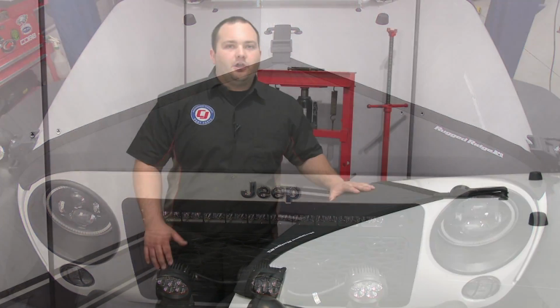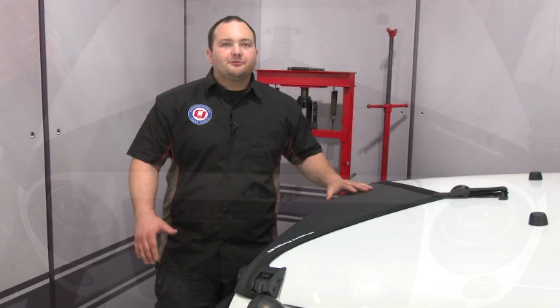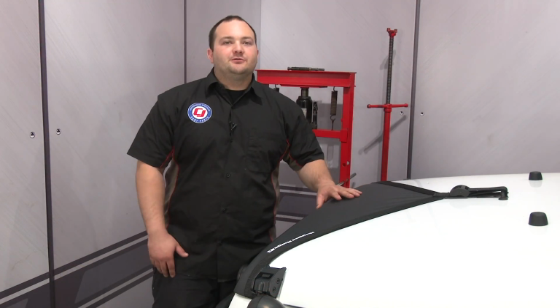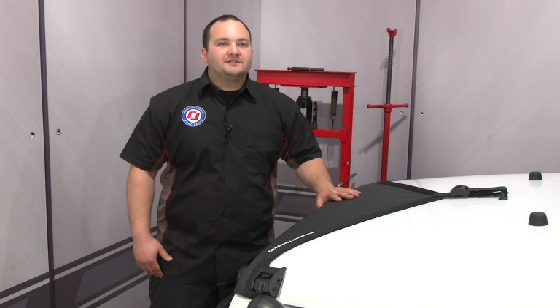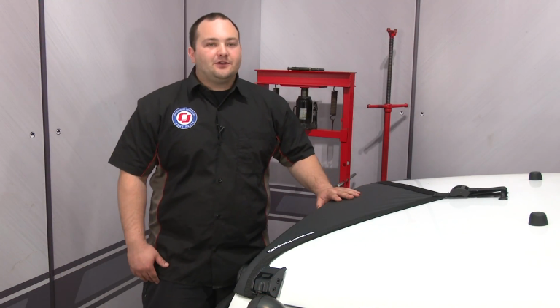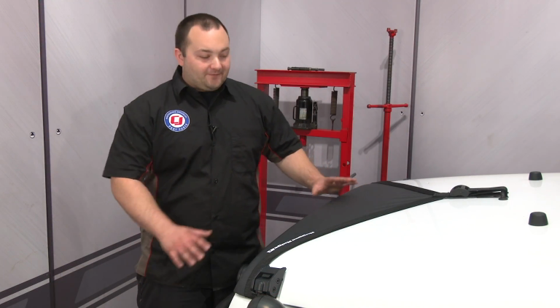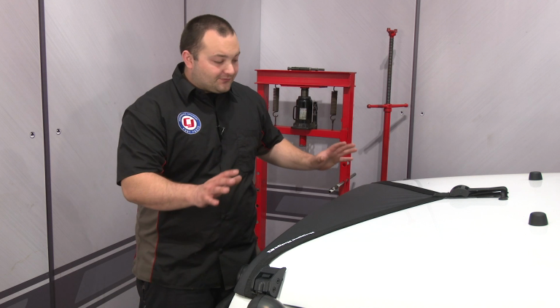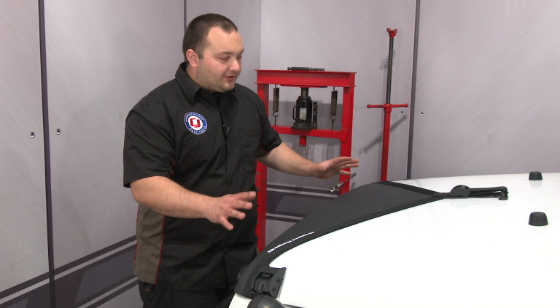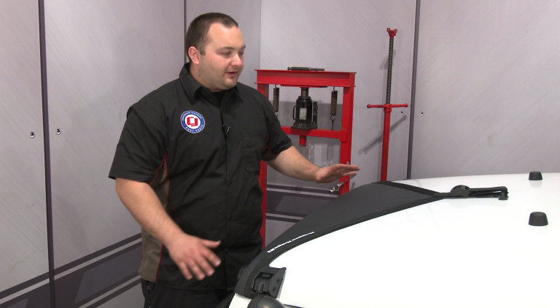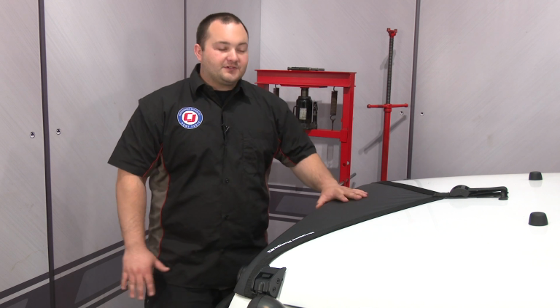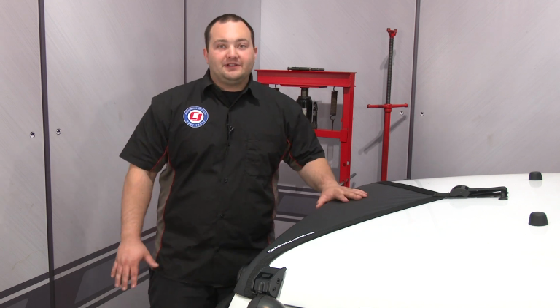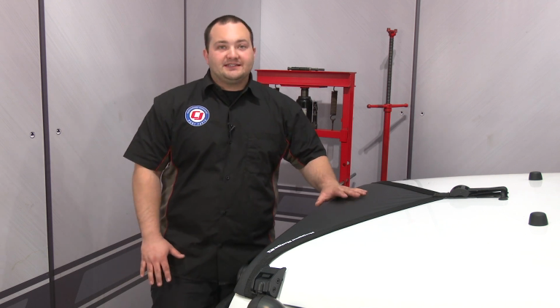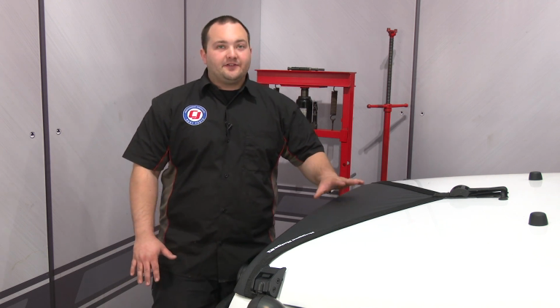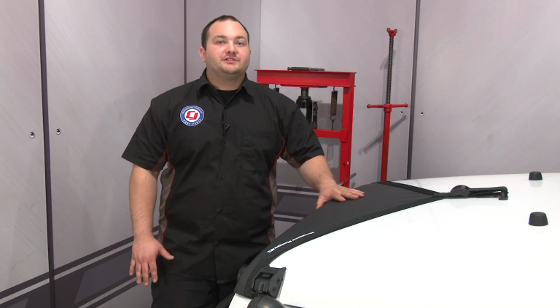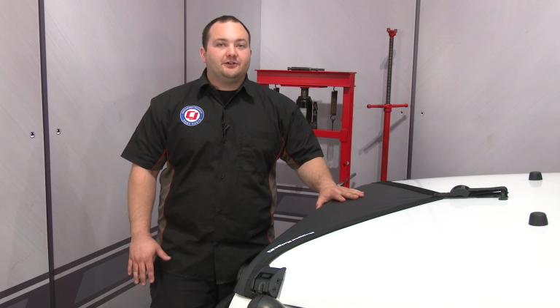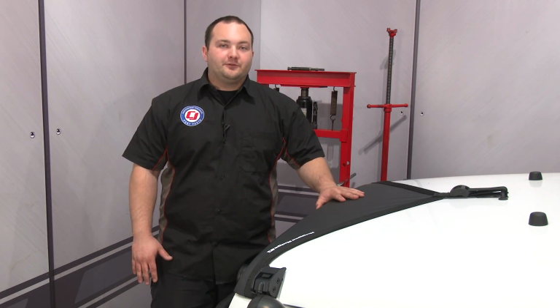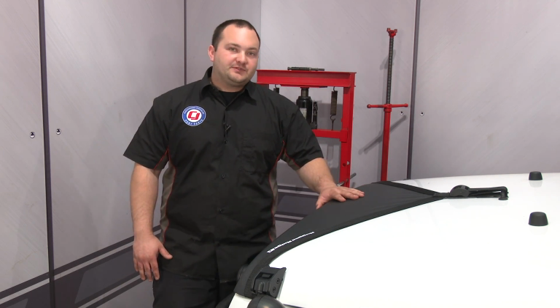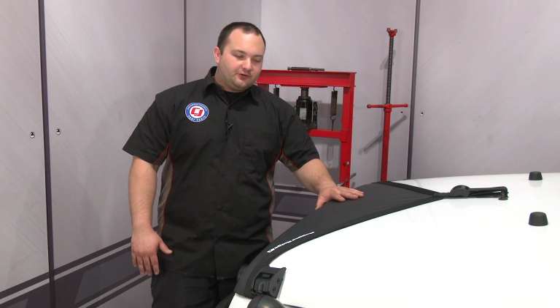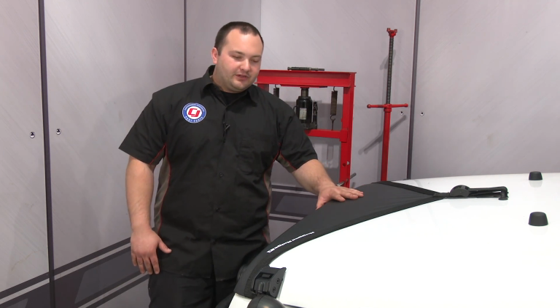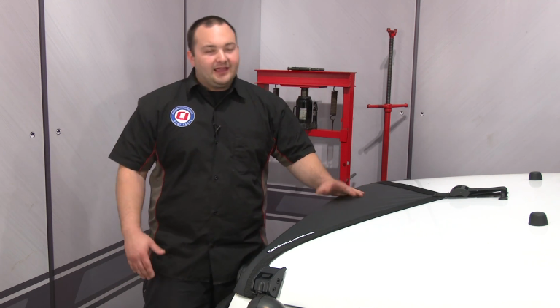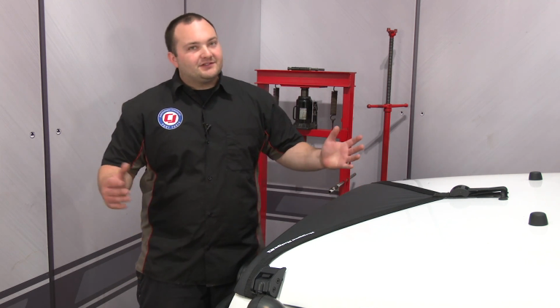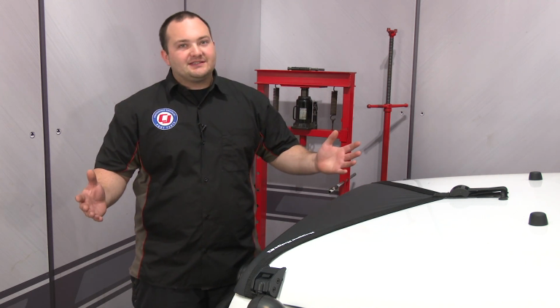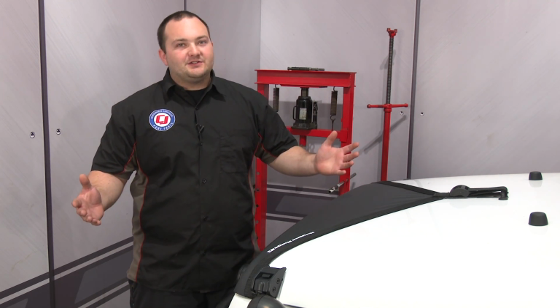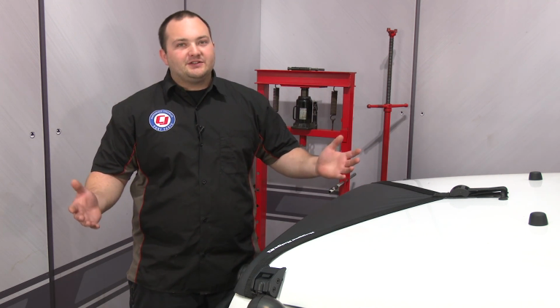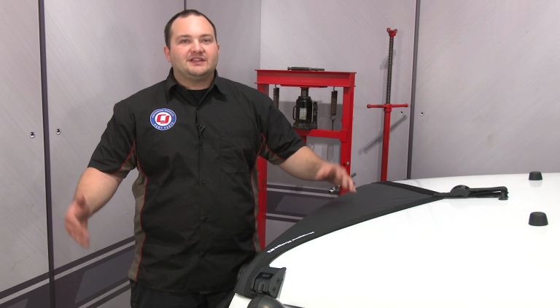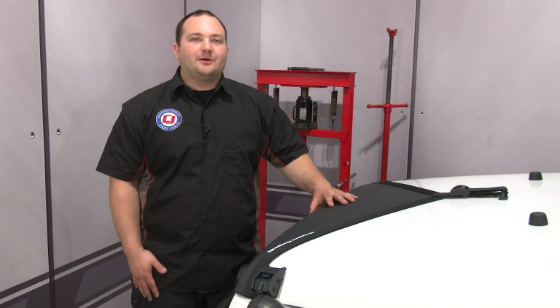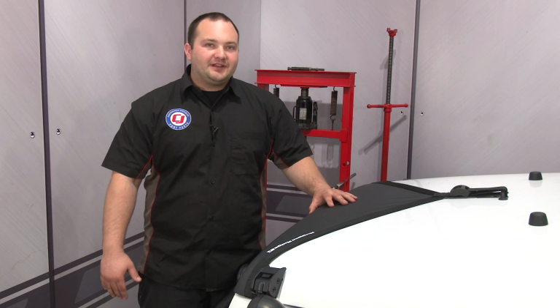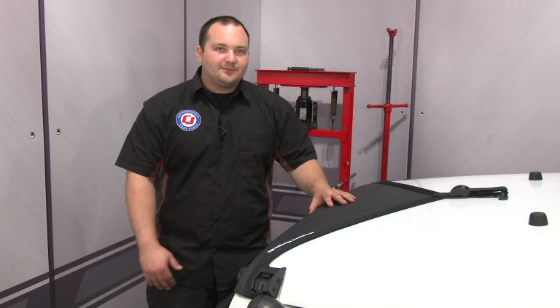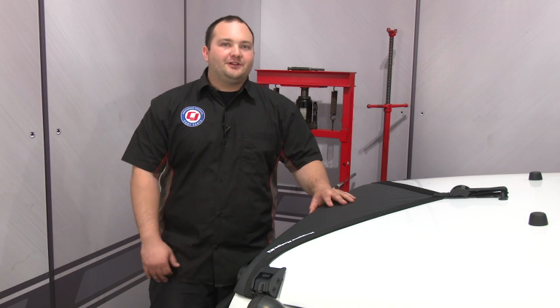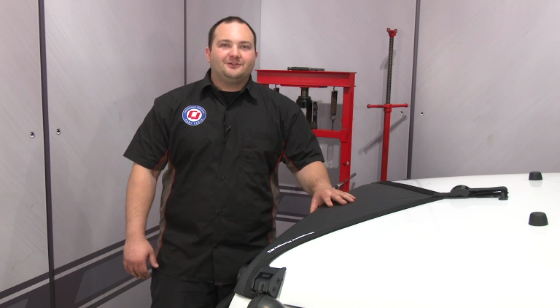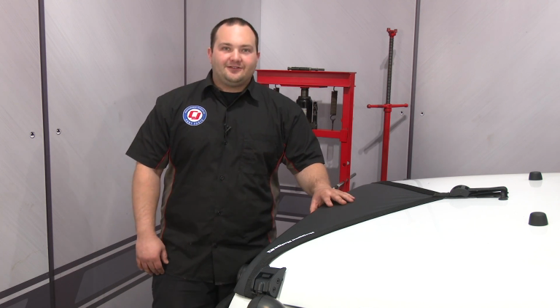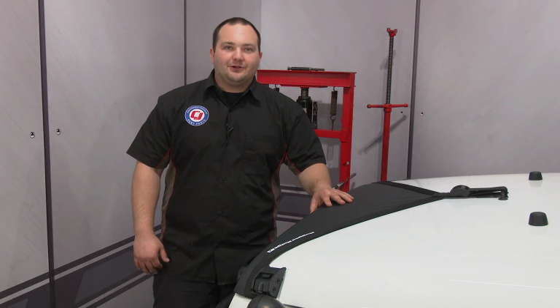Our Rugged Ridge Hood Bra is installed. It fits really well and looks really nice. It's definitely going to protect our hood from chips and road debris. Installation is not too bad — it should only take you a couple of minutes, and before you know it, you'll be heading off-road.